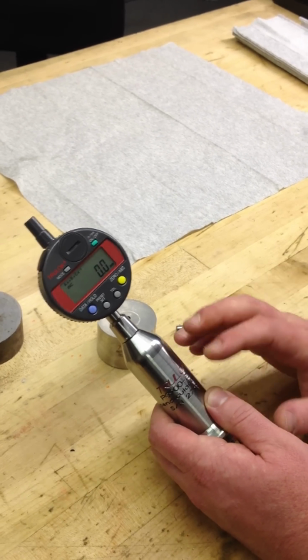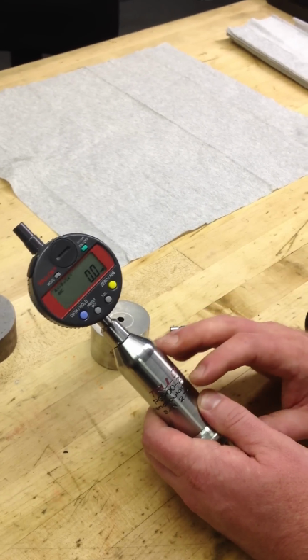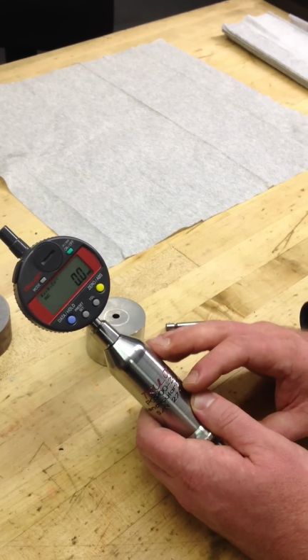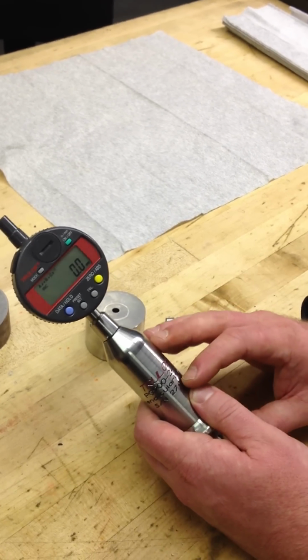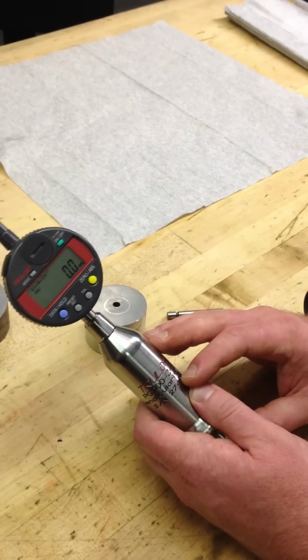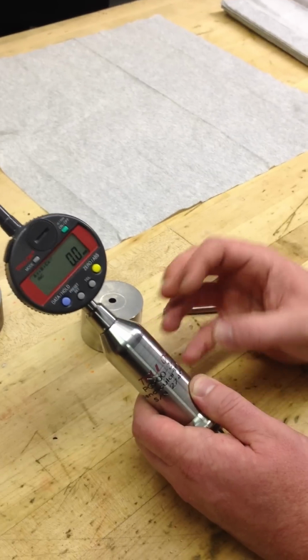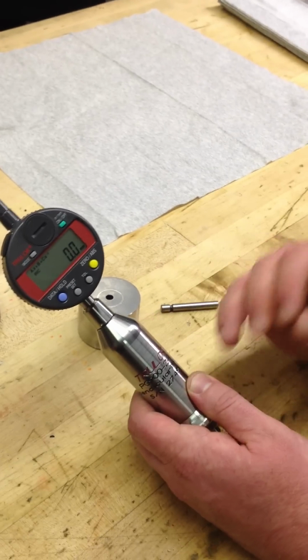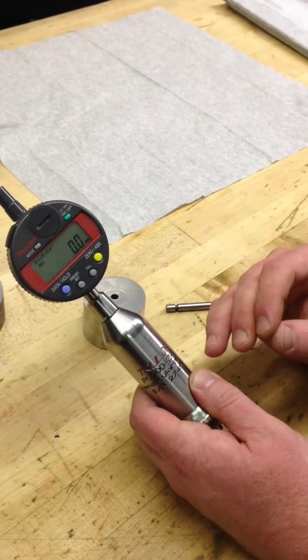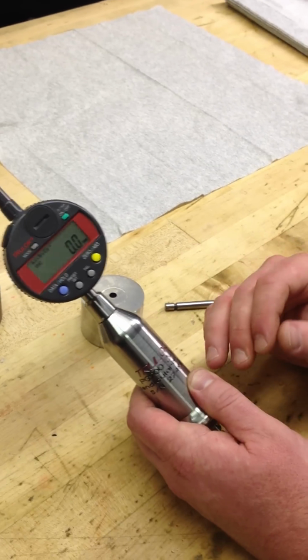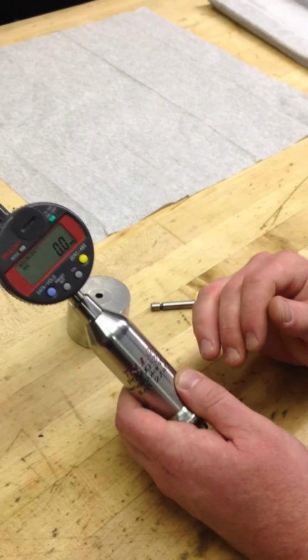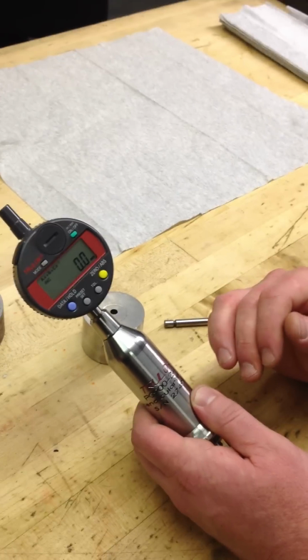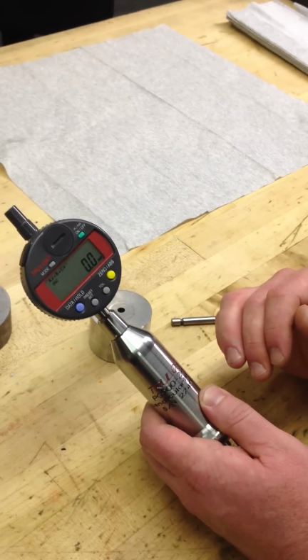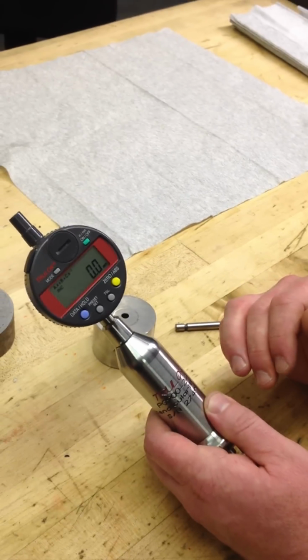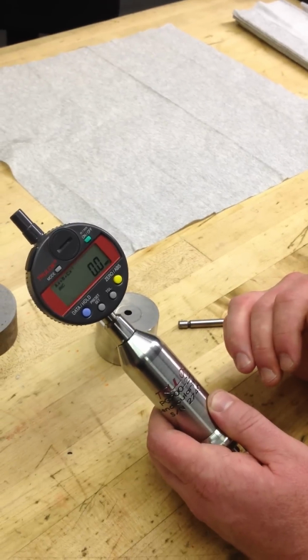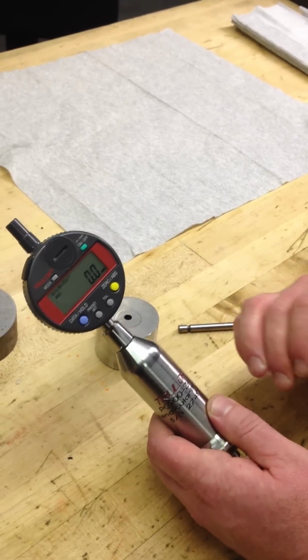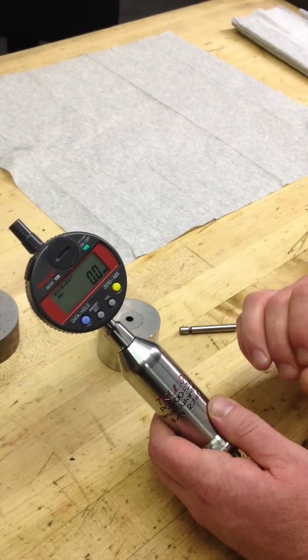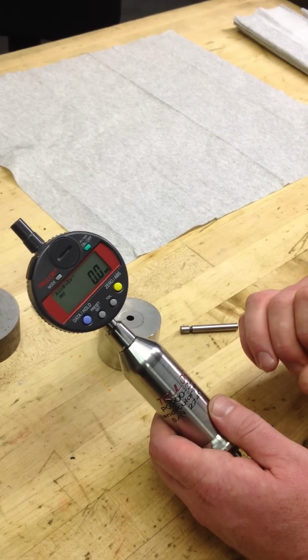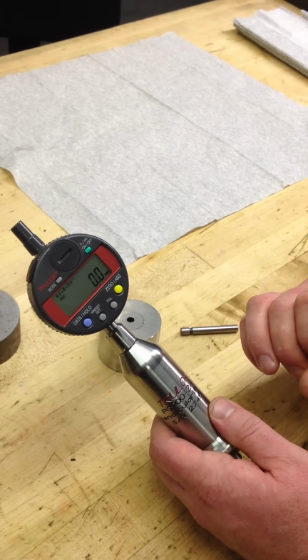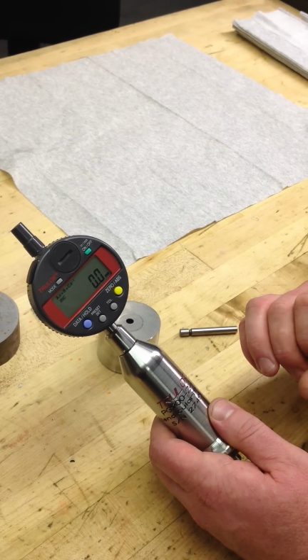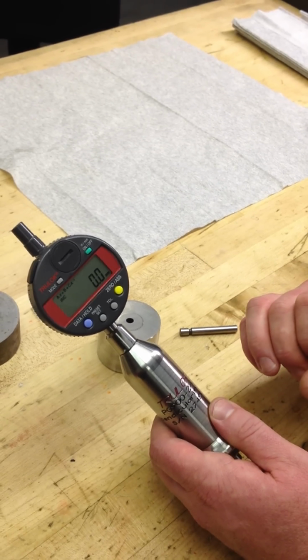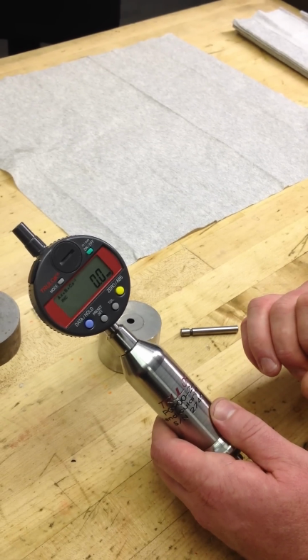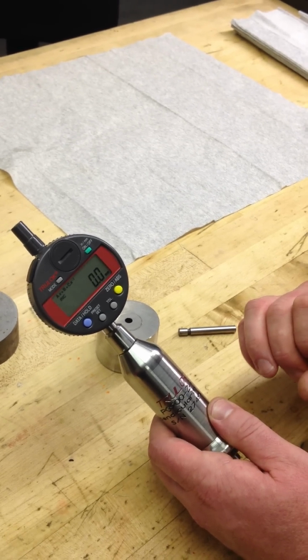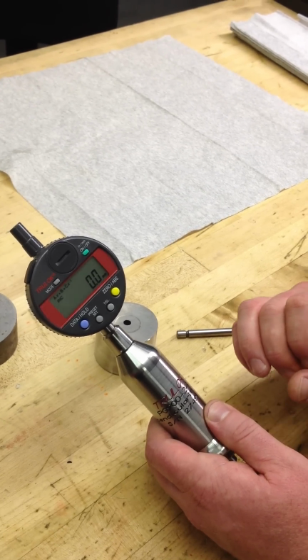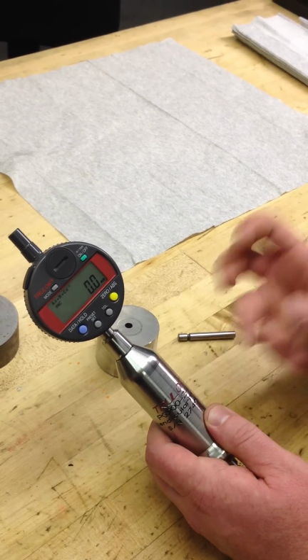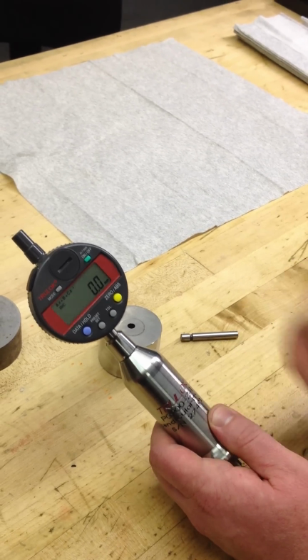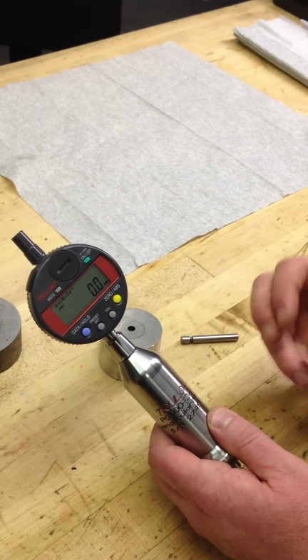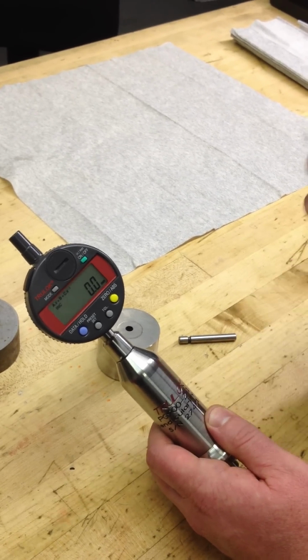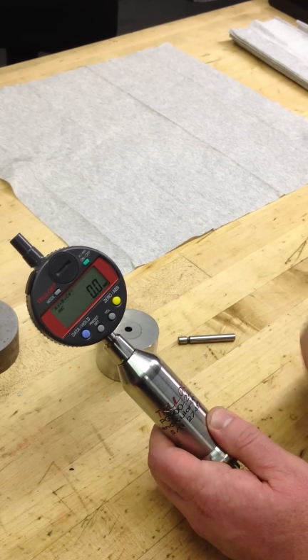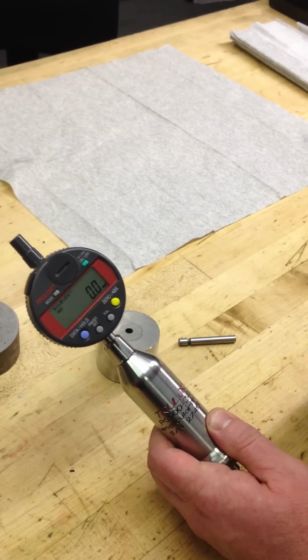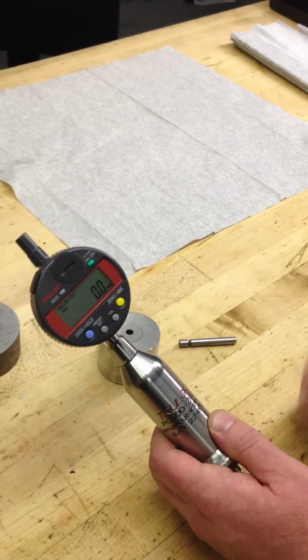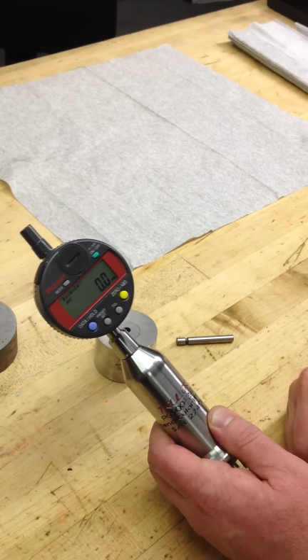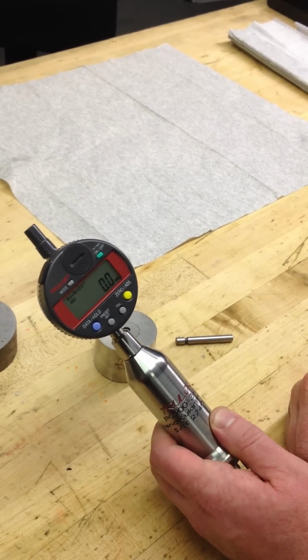Calibration on this is yearly. You need to send it back here to Truro Manufacturing, and we will give you a new calibration cert every year. We'll take it apart, clean it, and calibrate it, and get it right back to you.